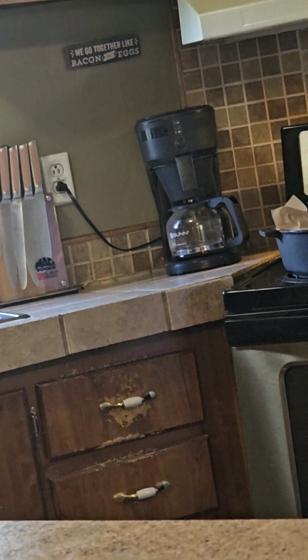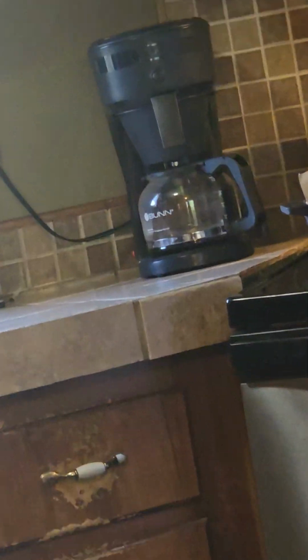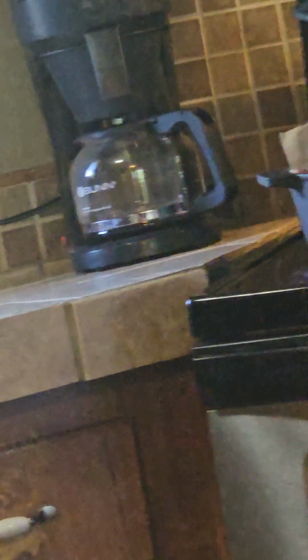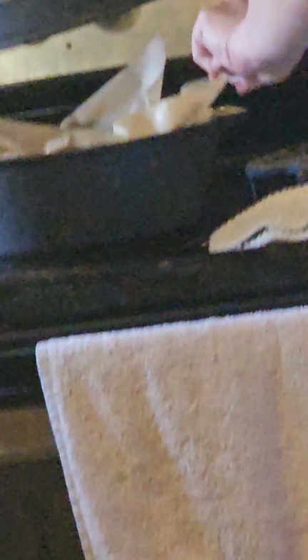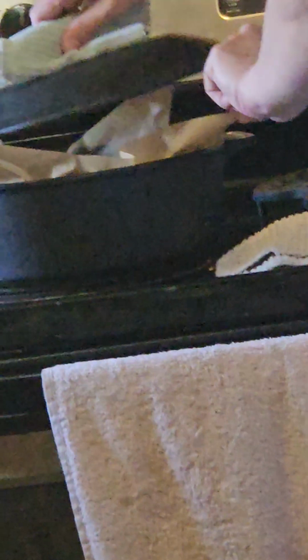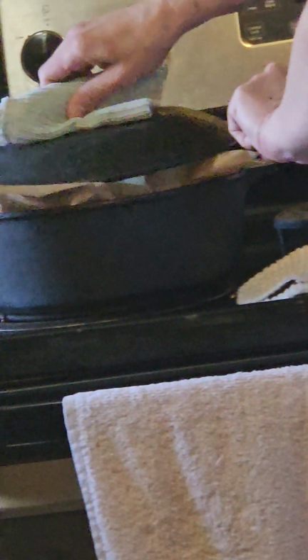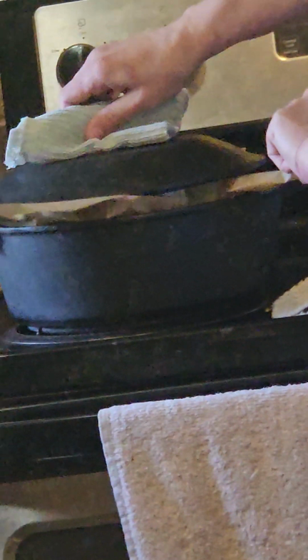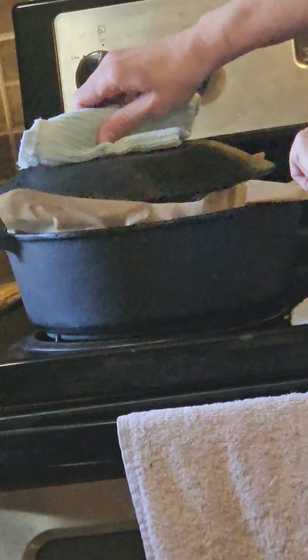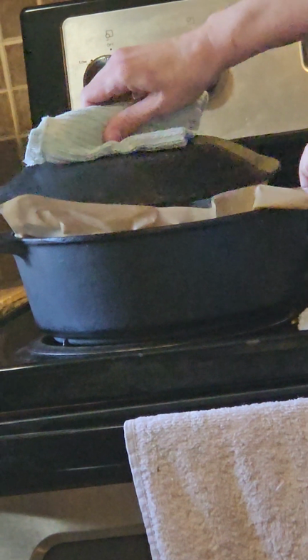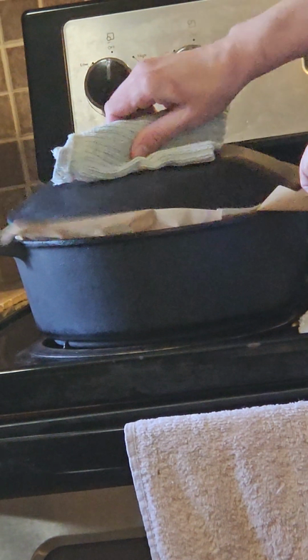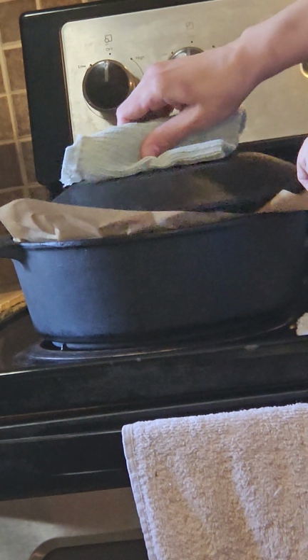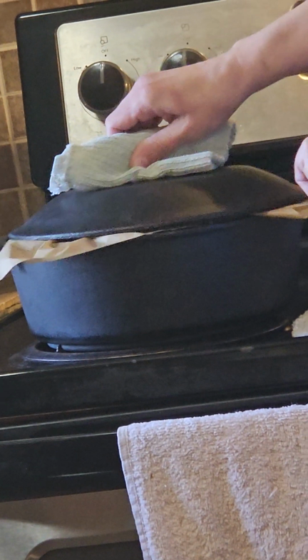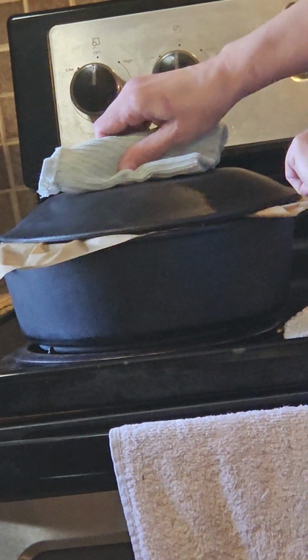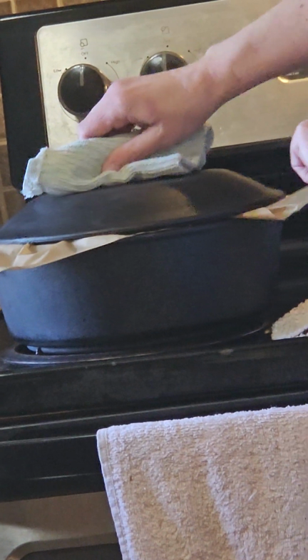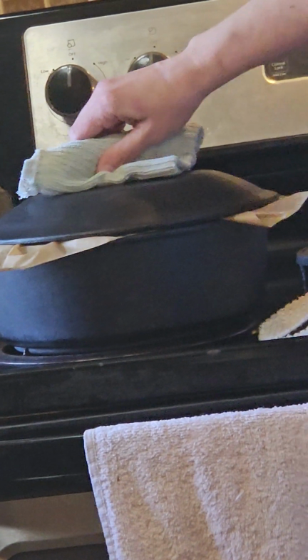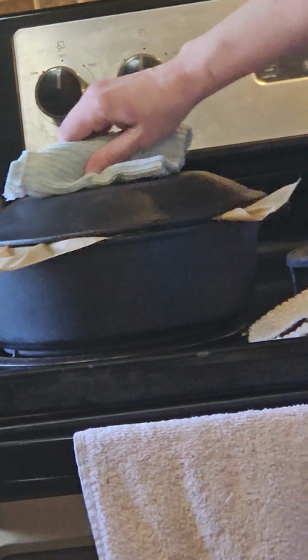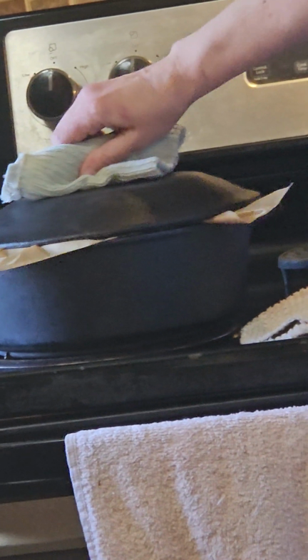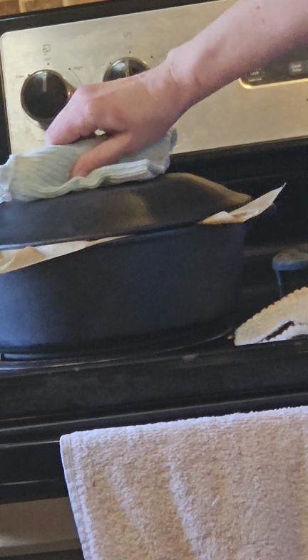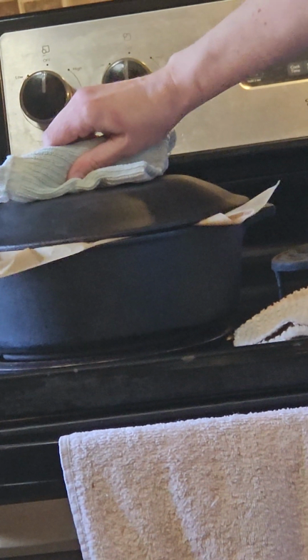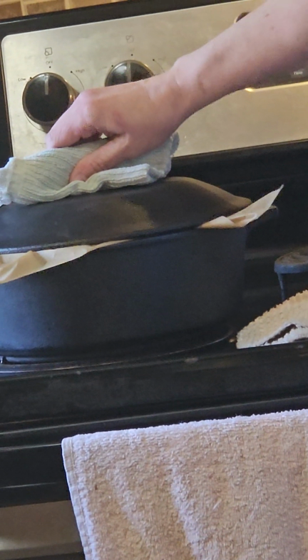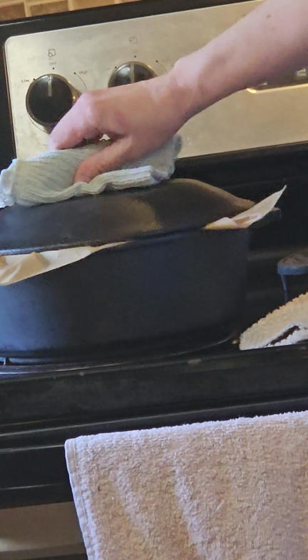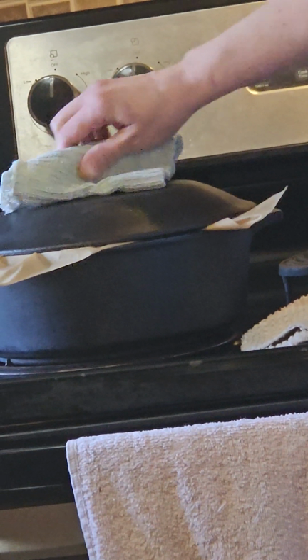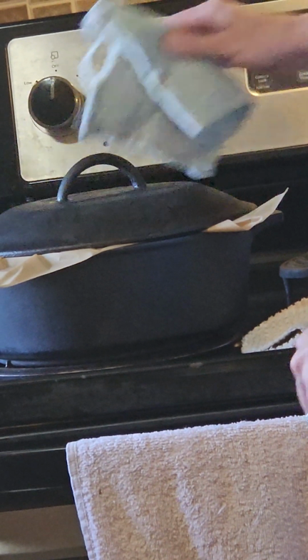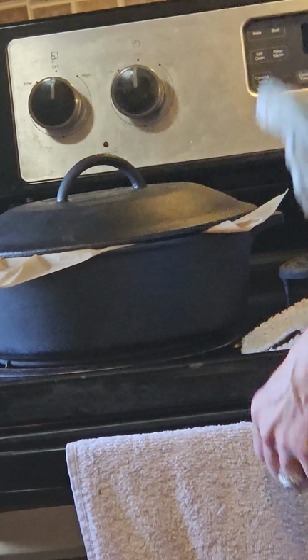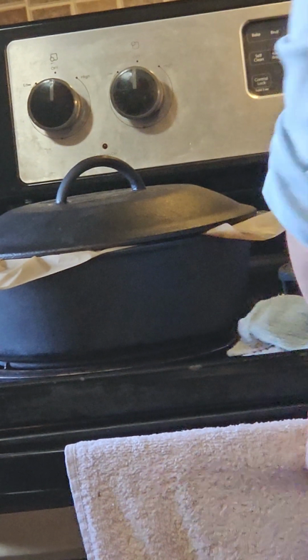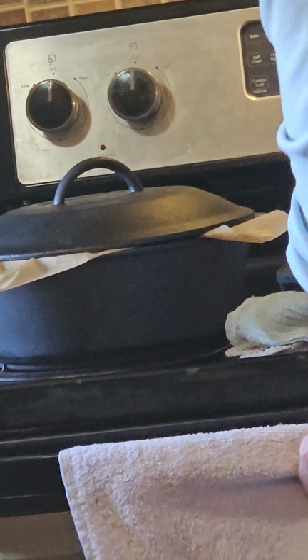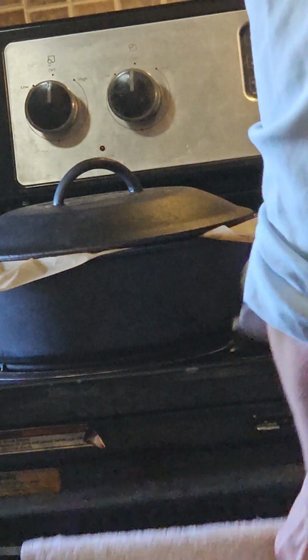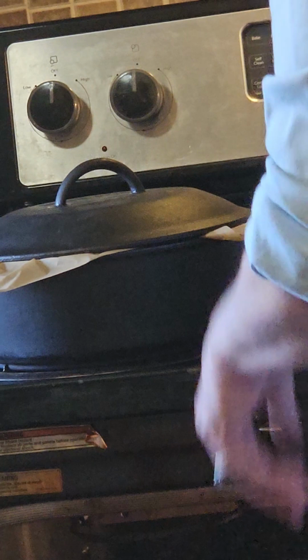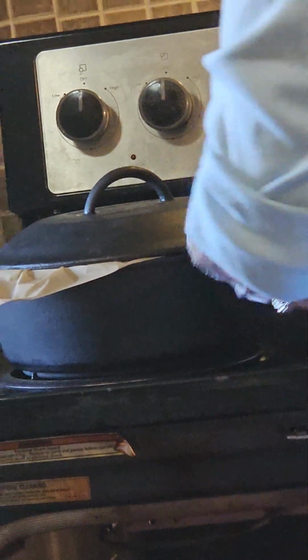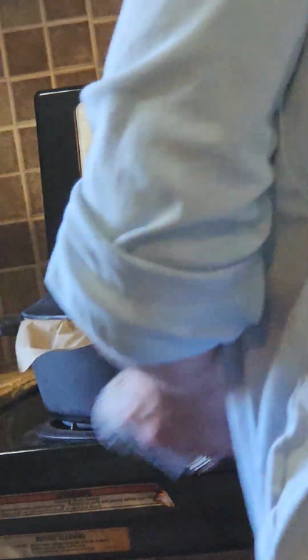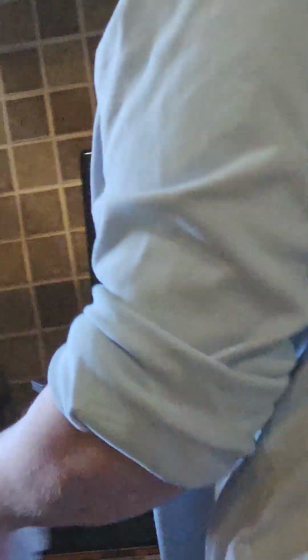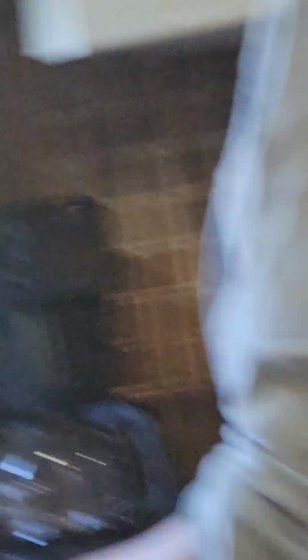30 minutes with the lid on, turn it down to 400, take the lid off and bake 10 to 15 minutes to brown.